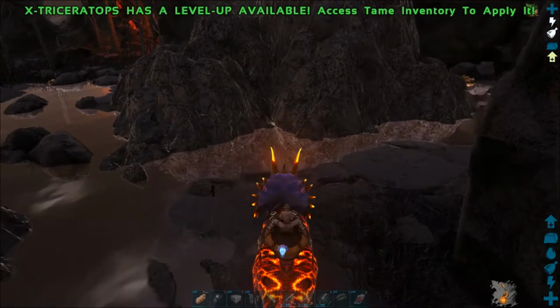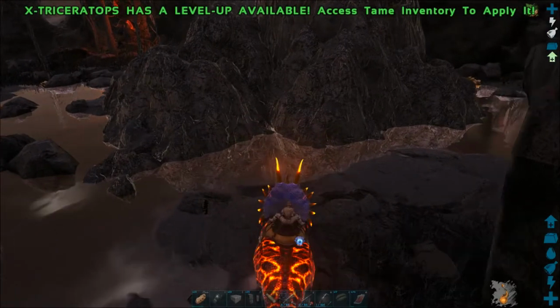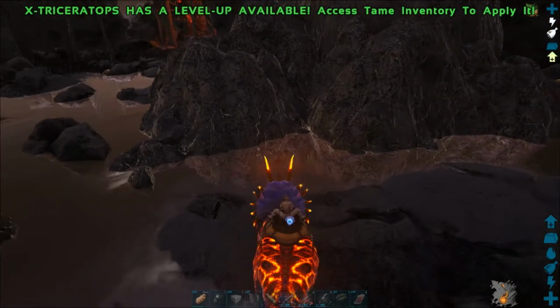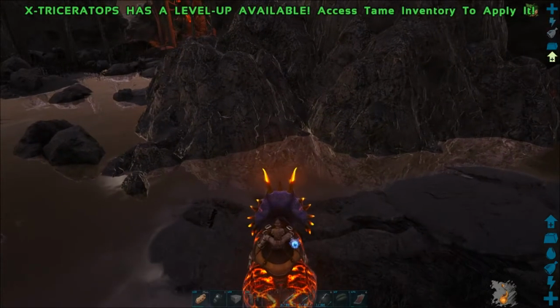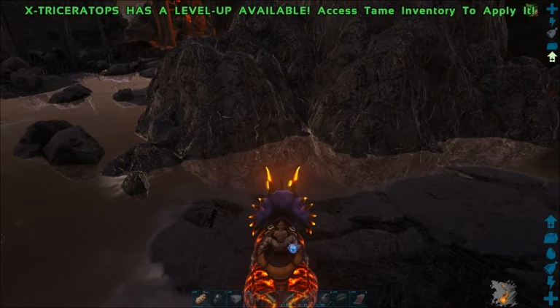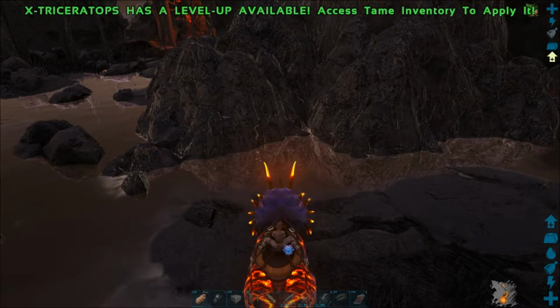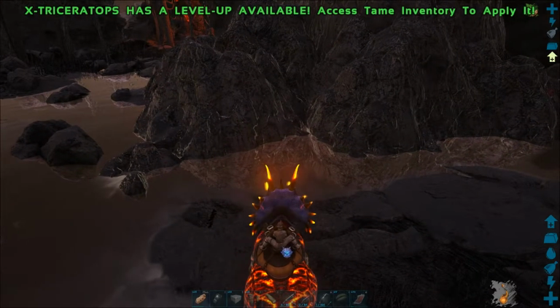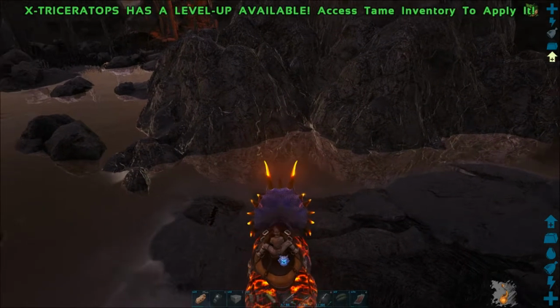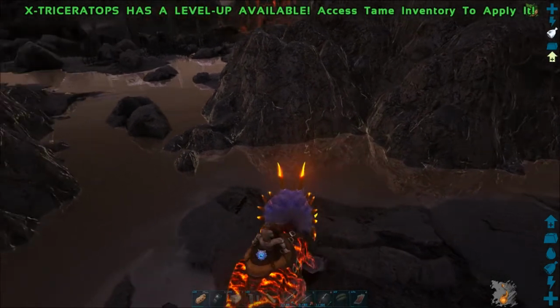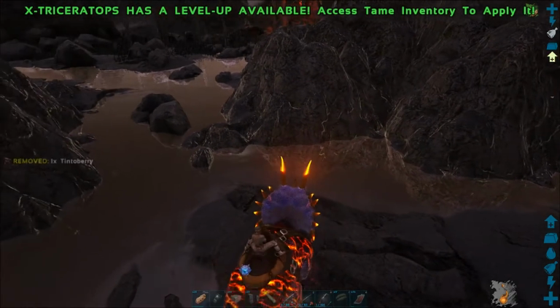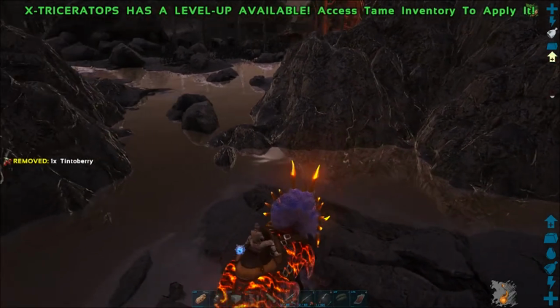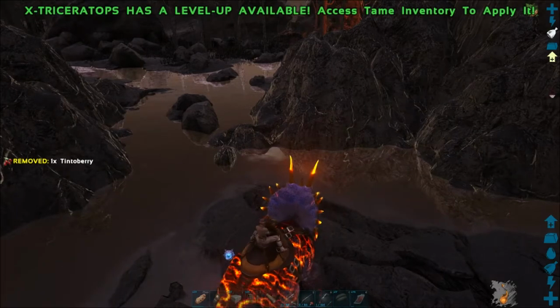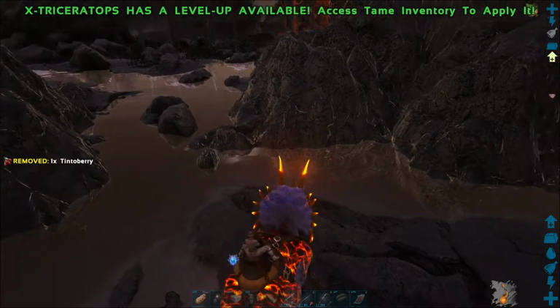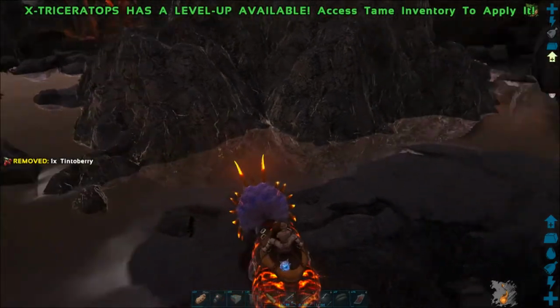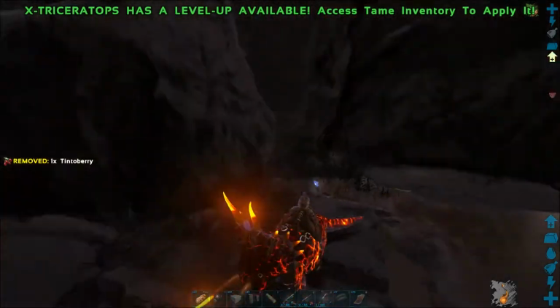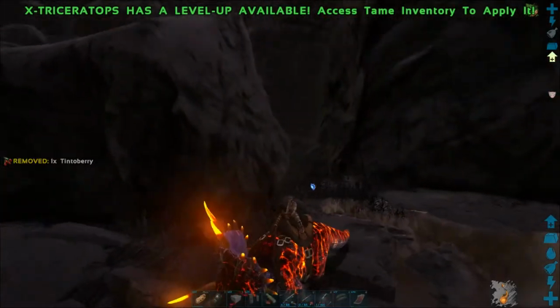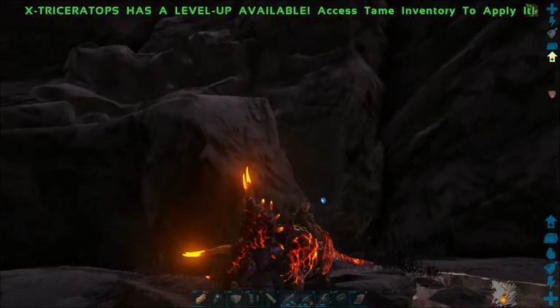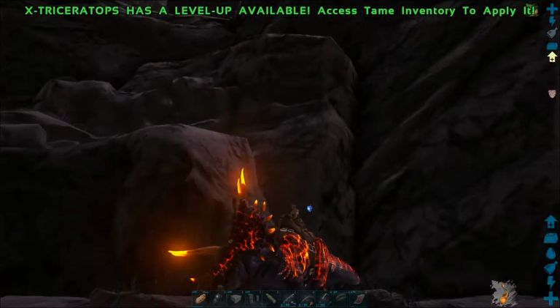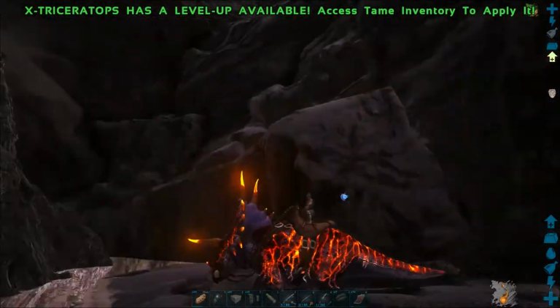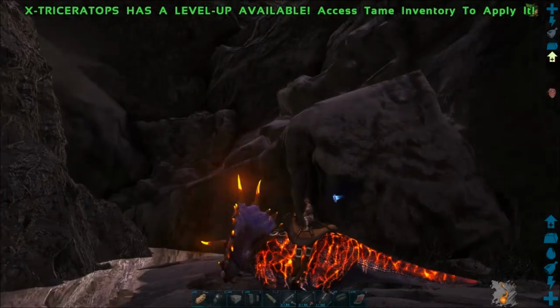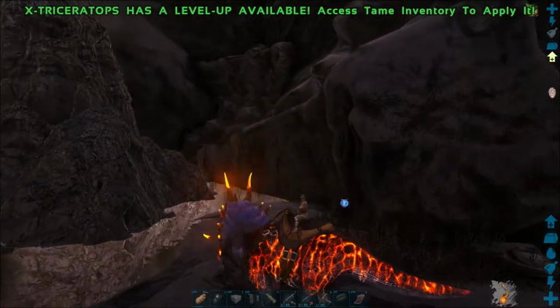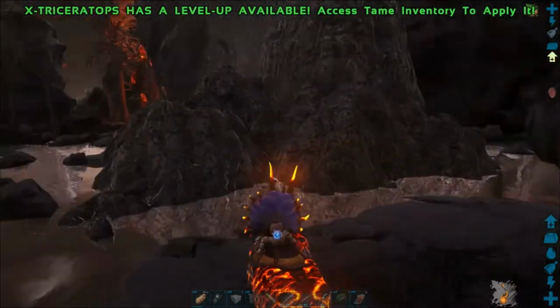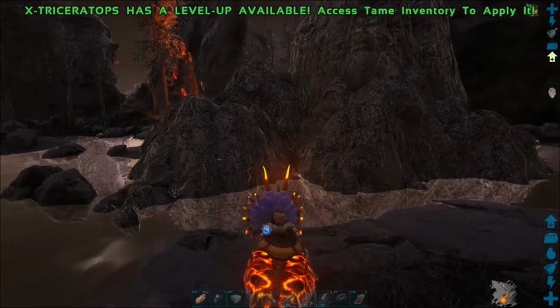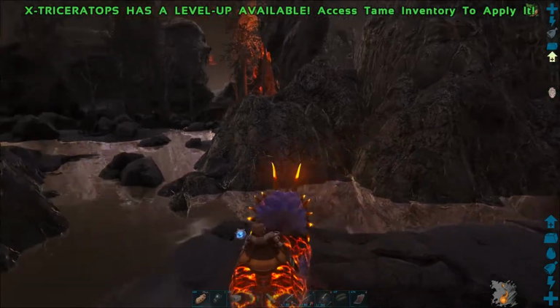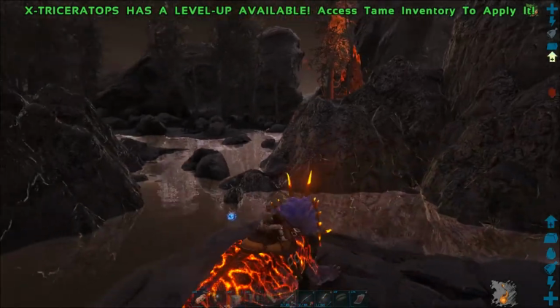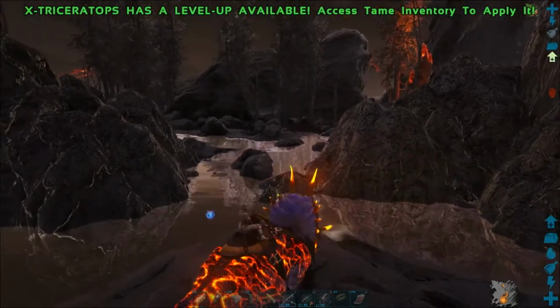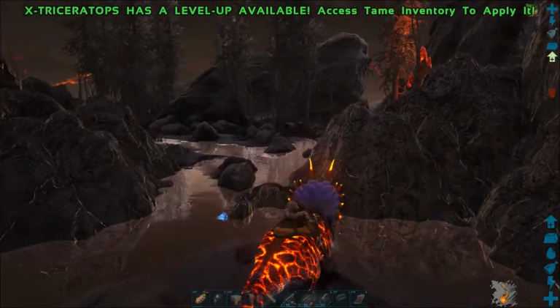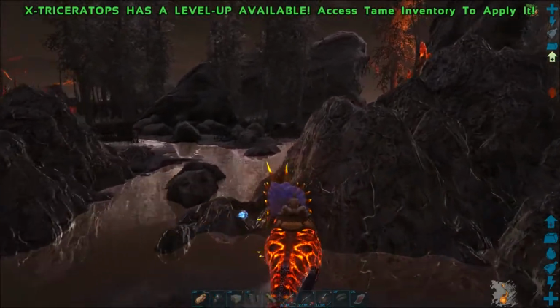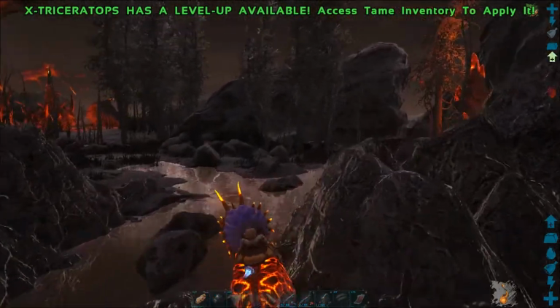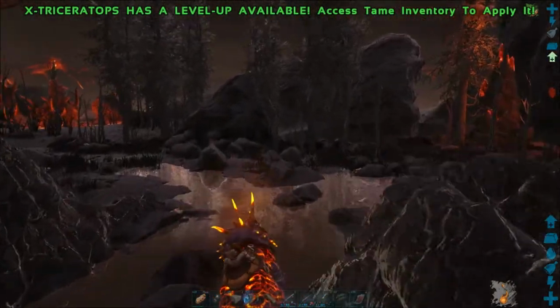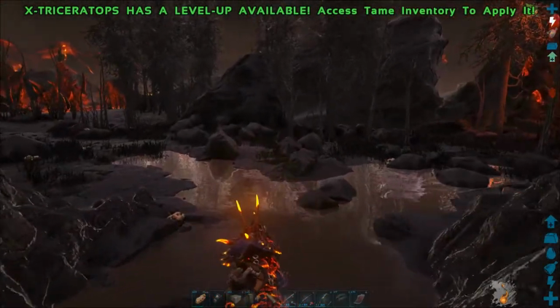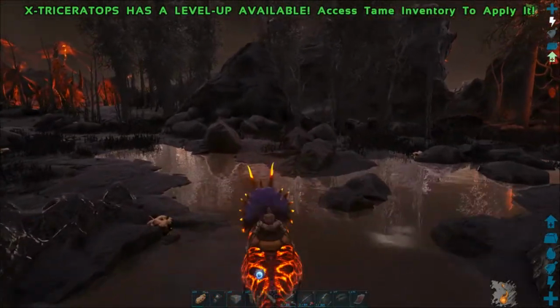If you hold the right mouse button, the trike will begin to charge forward at increased speed. This can be used to increase their effectiveness as tamed dinos, or in battle.